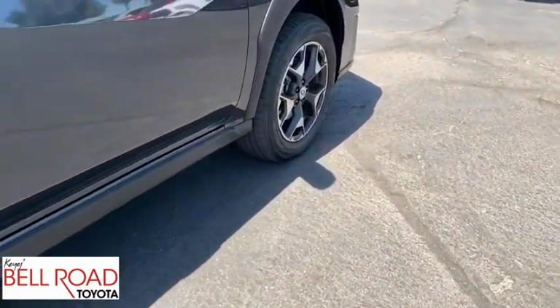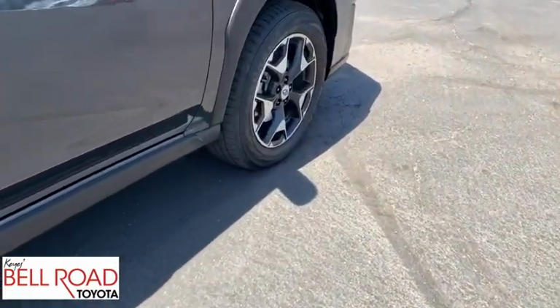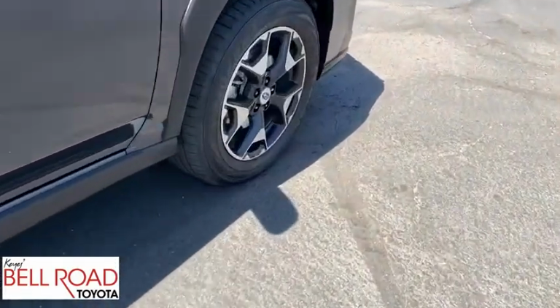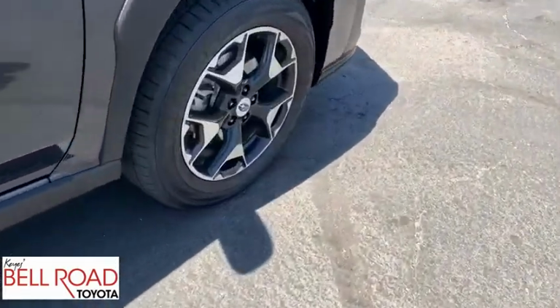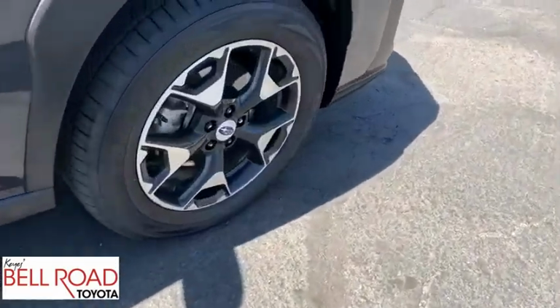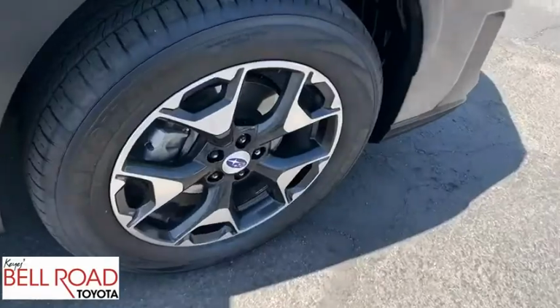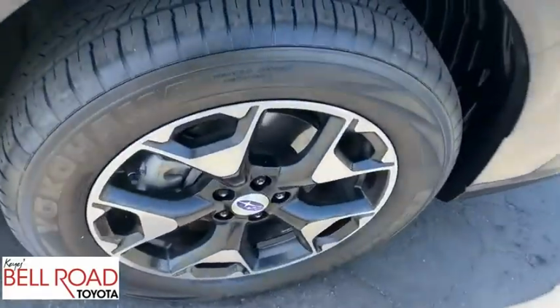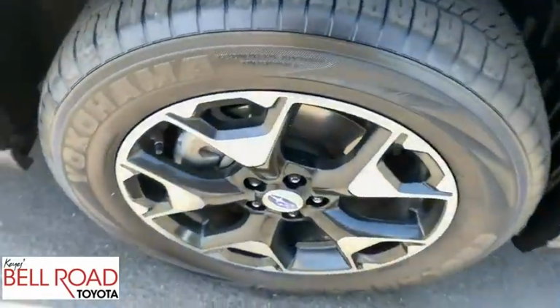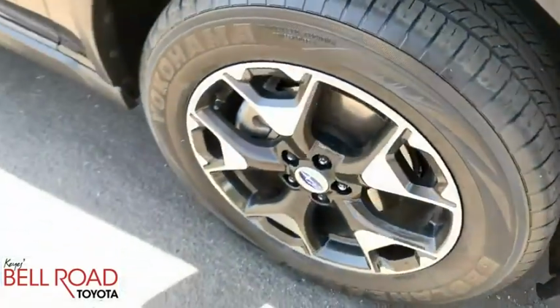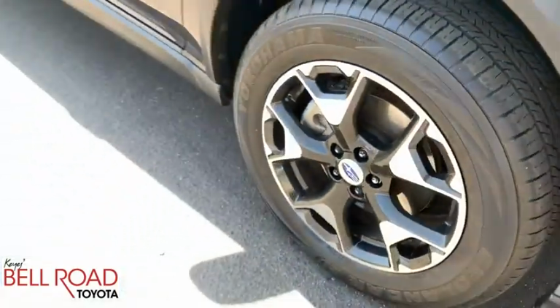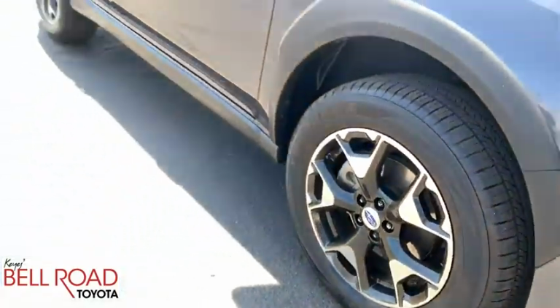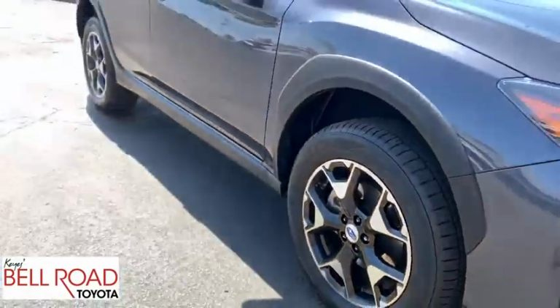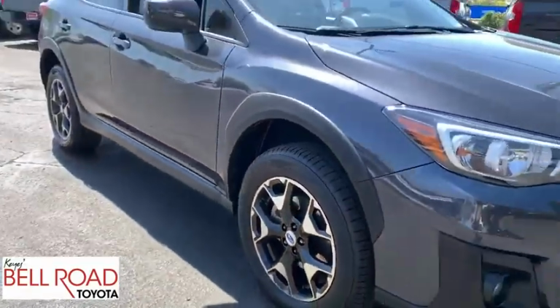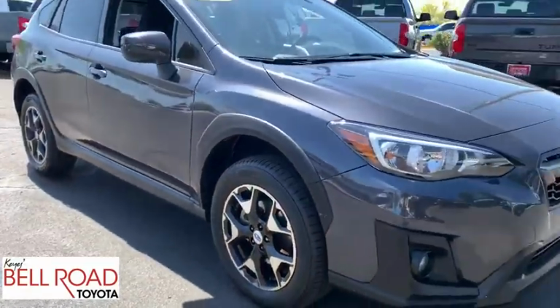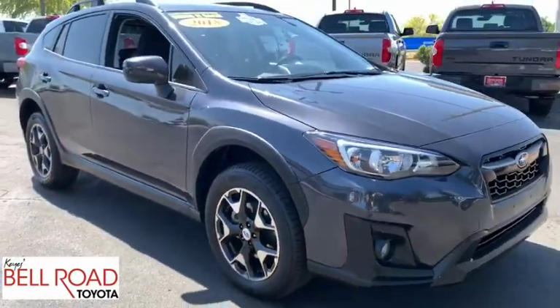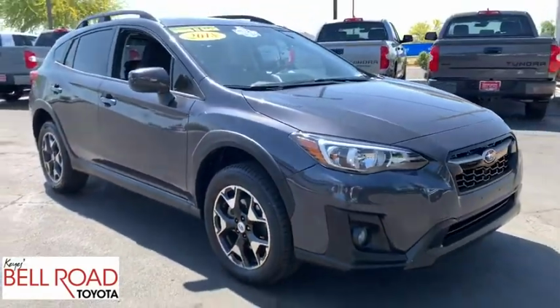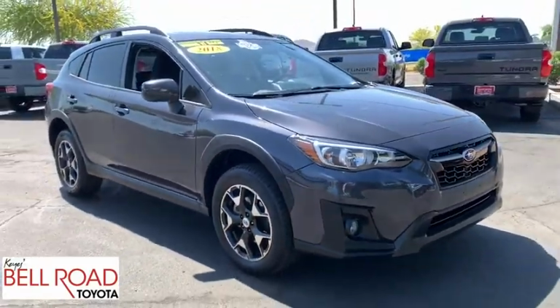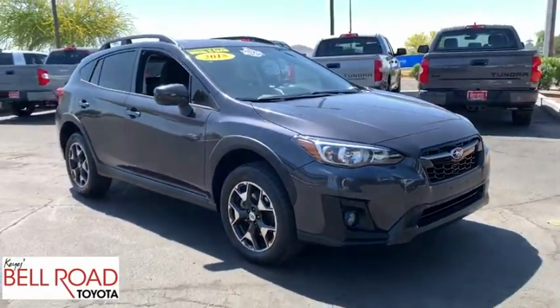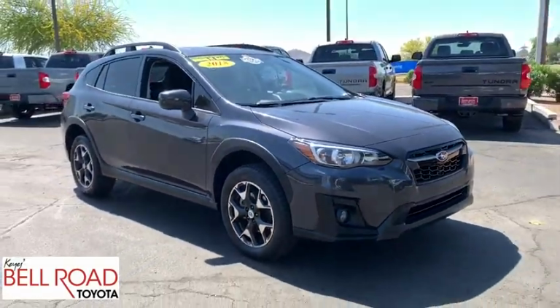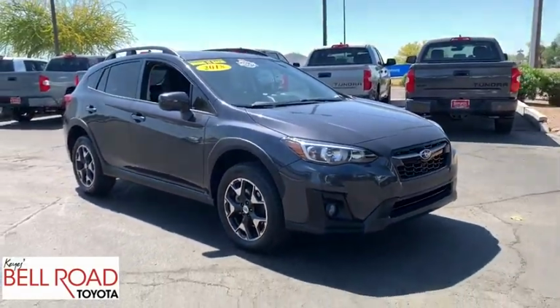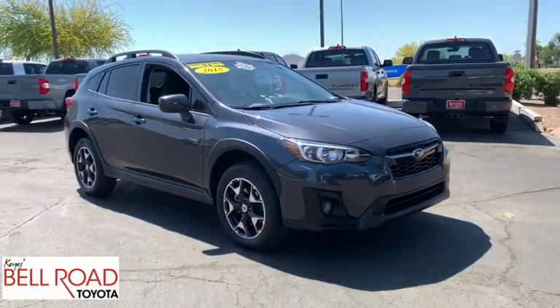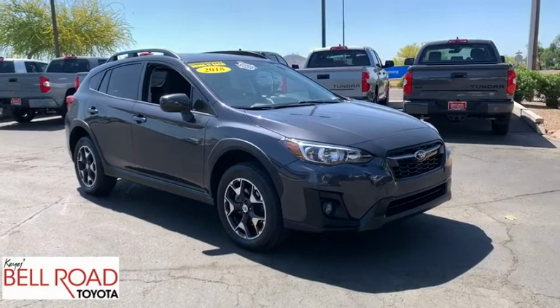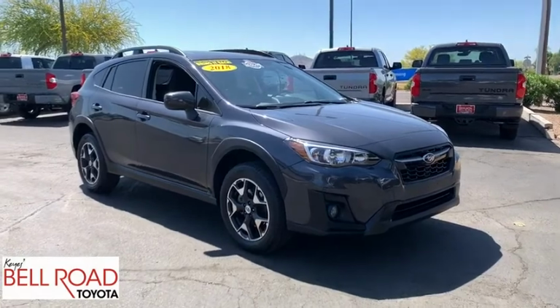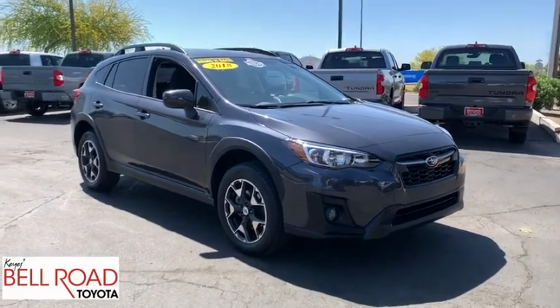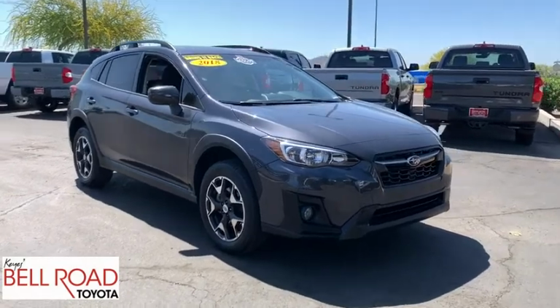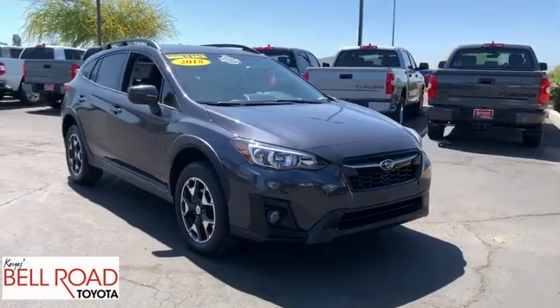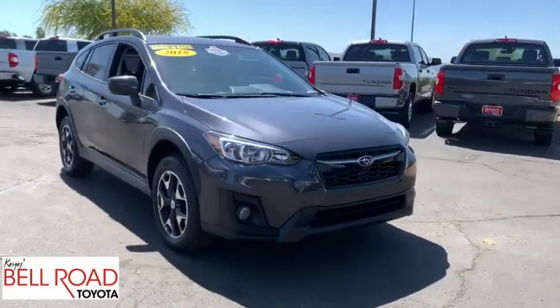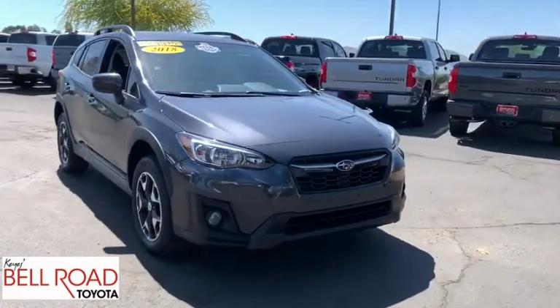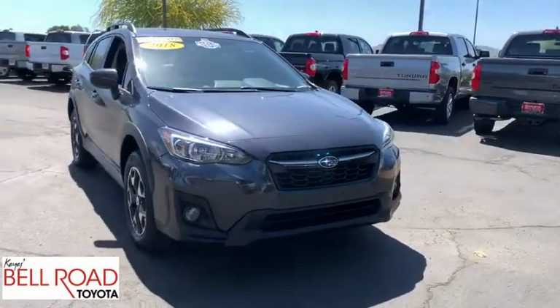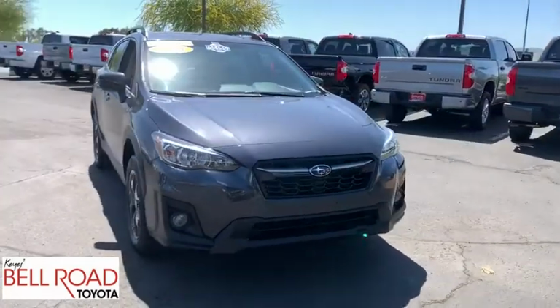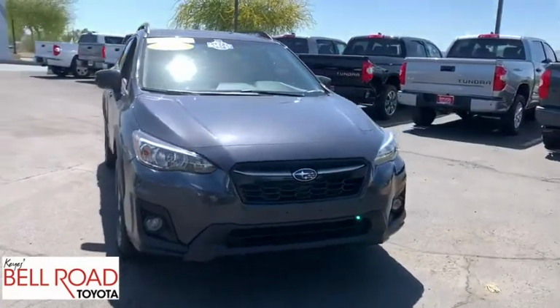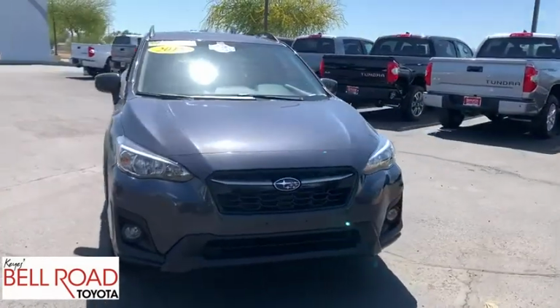And since it's a Subaru, you know the XV Crosstrek is built to last. This vehicle has less than 25,000 miles. Here are some of this vehicle's great options.